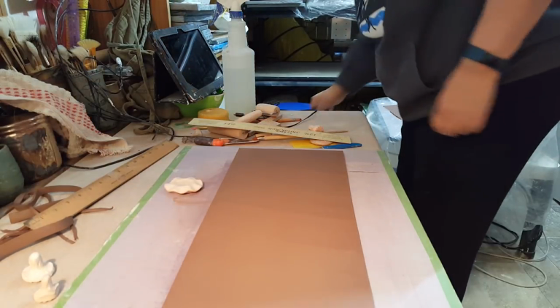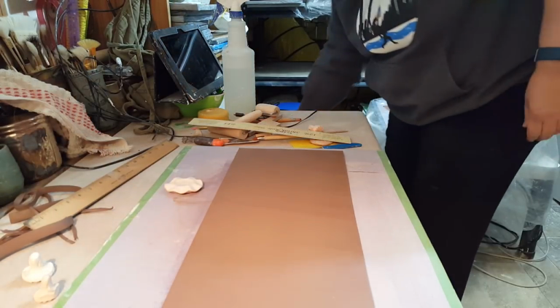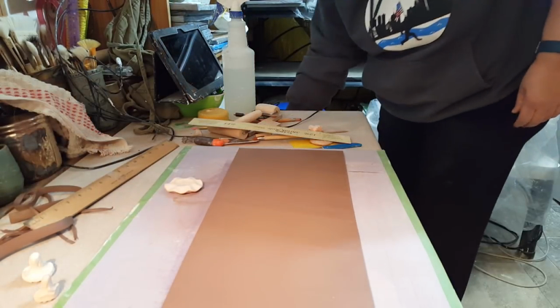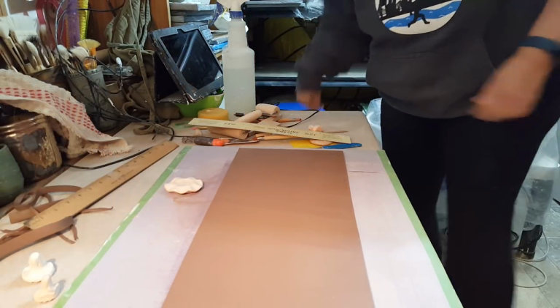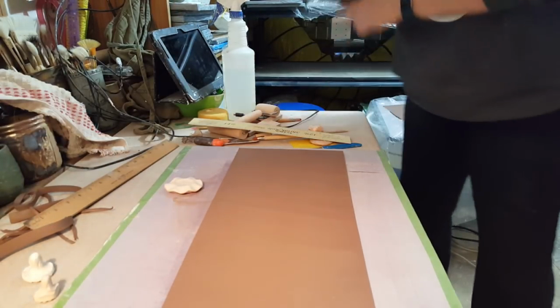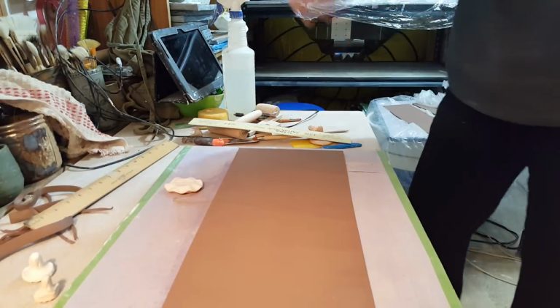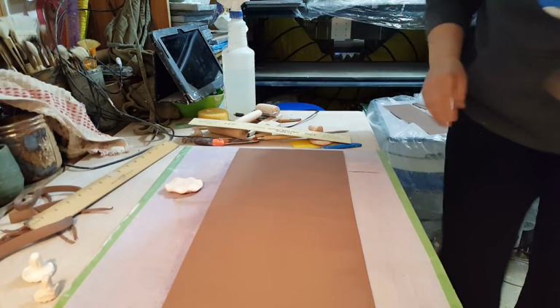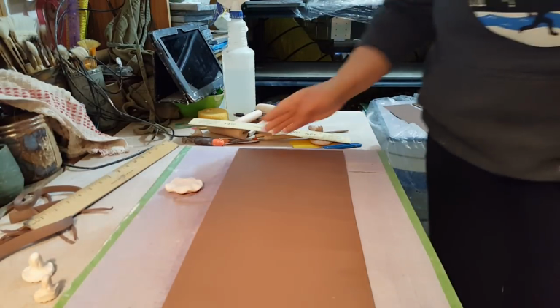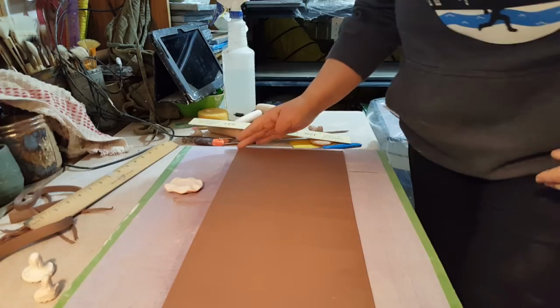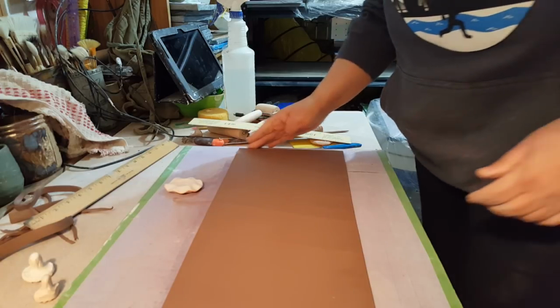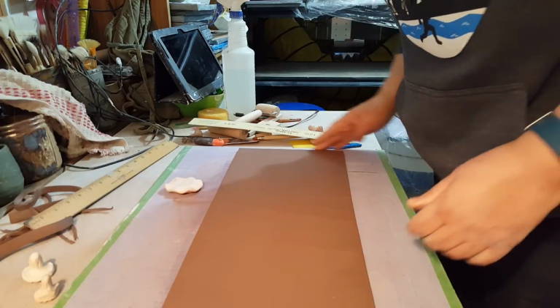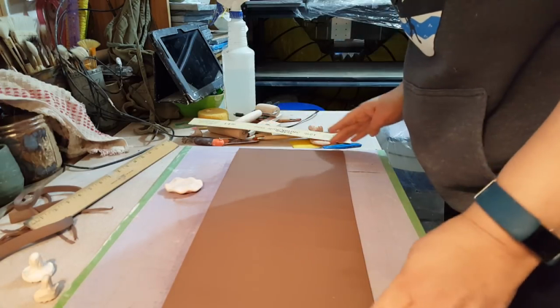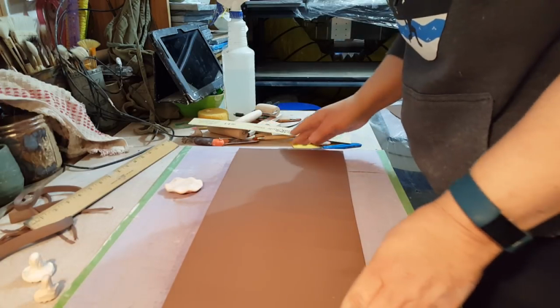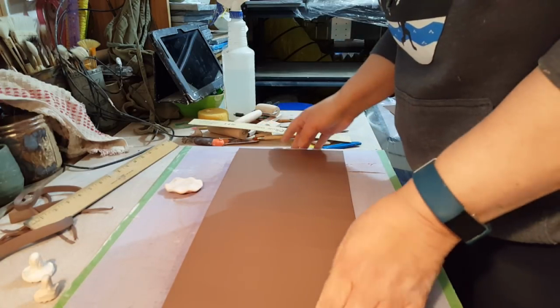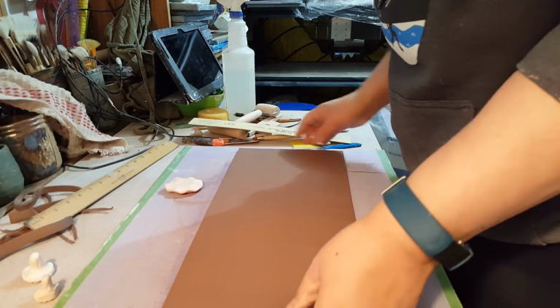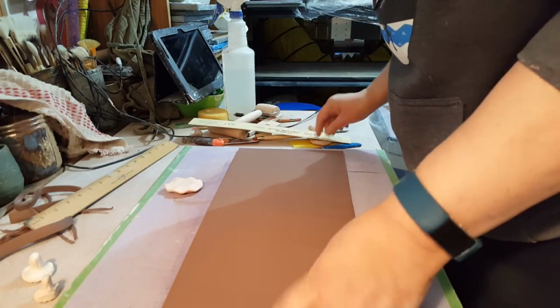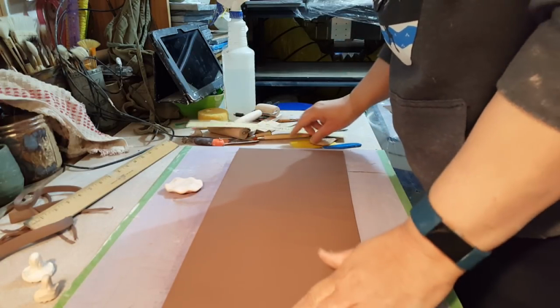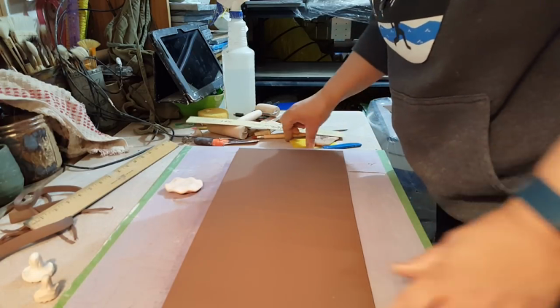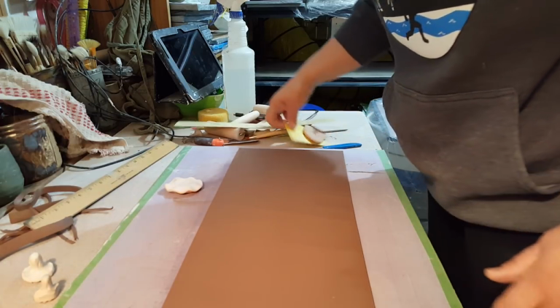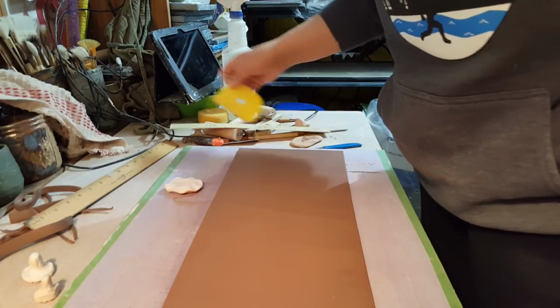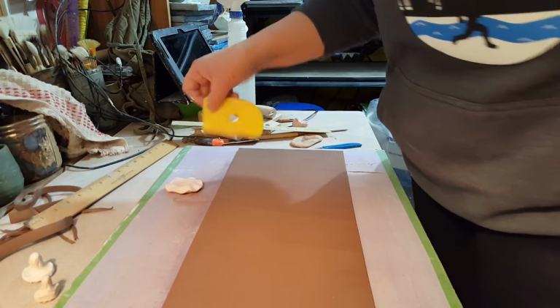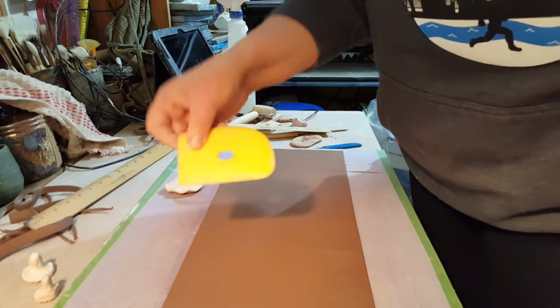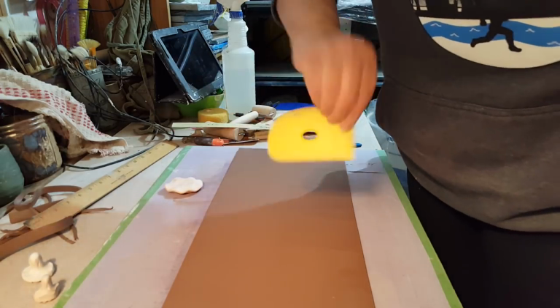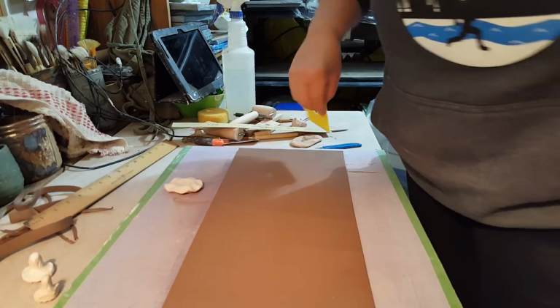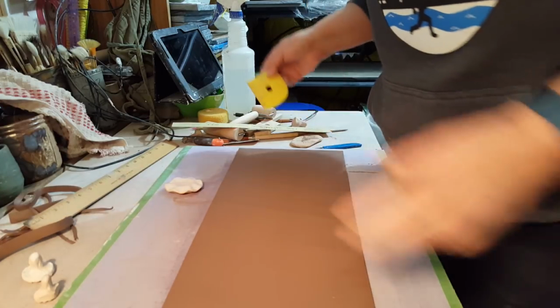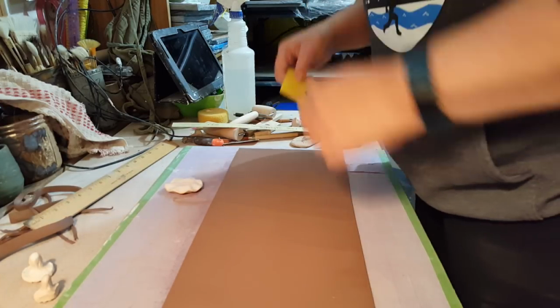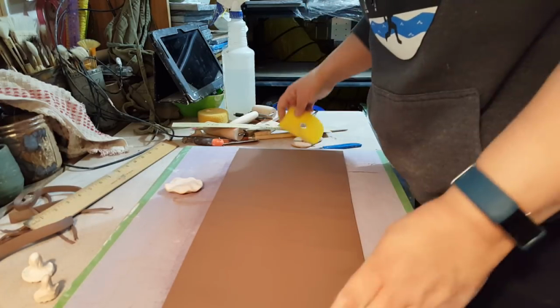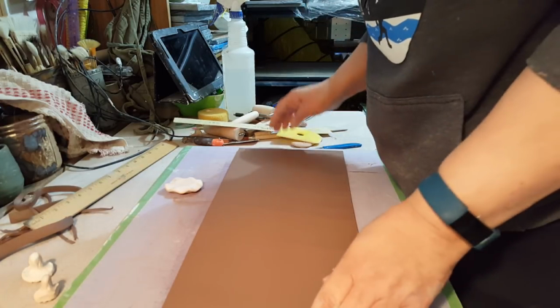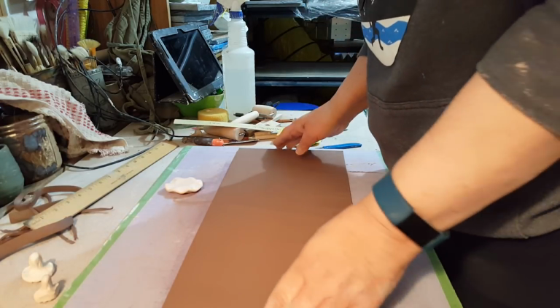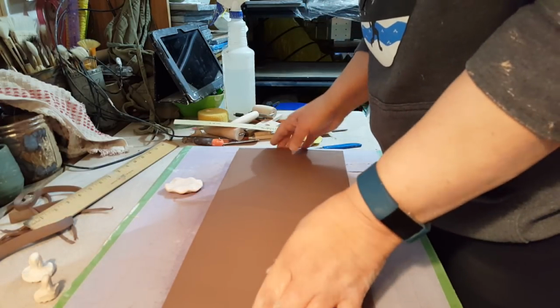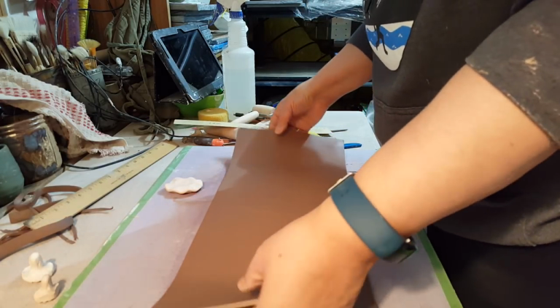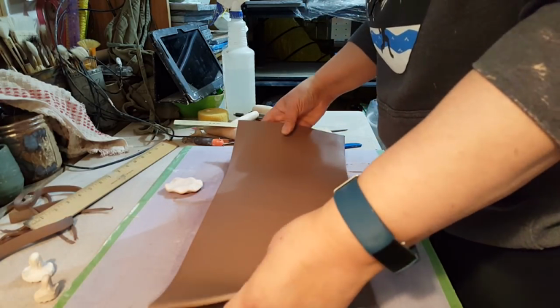I've prepared the slab the way I do all my slabs. I've compressed it with a rib going in both directions on both sides, and it's ready to go.